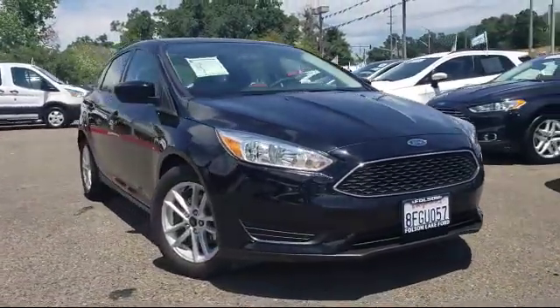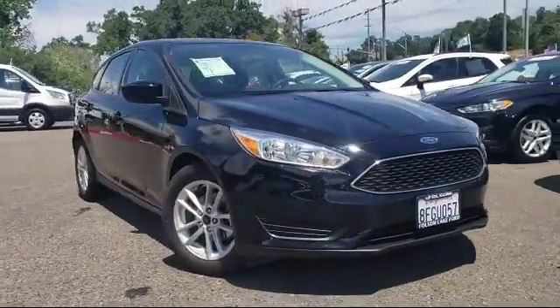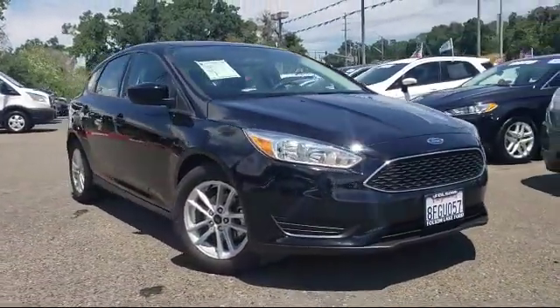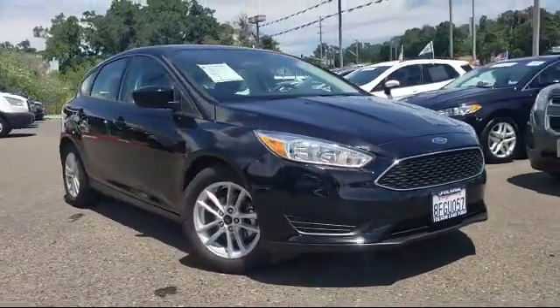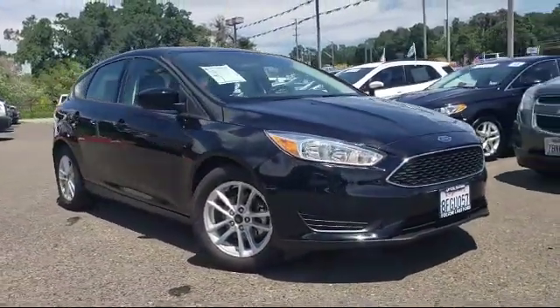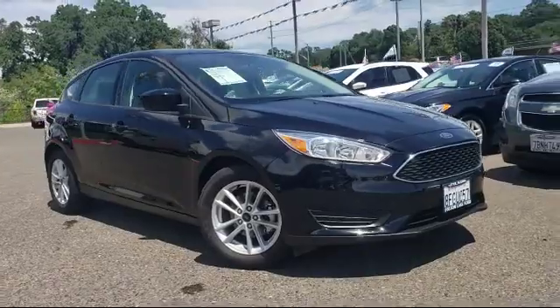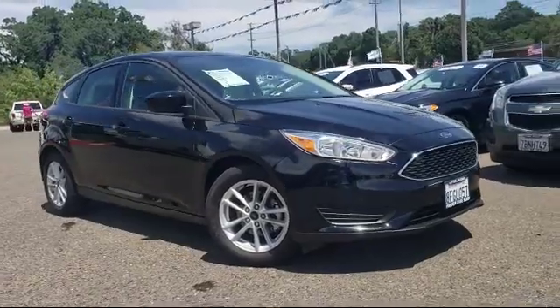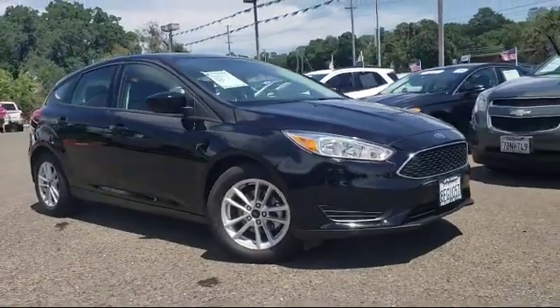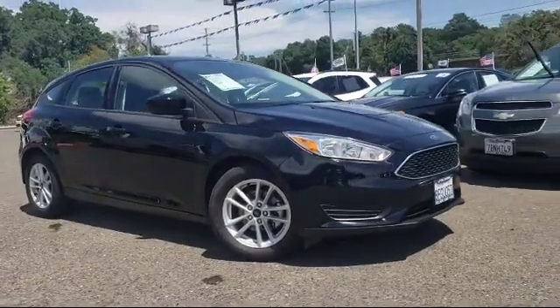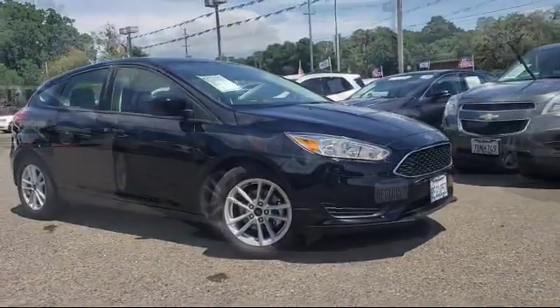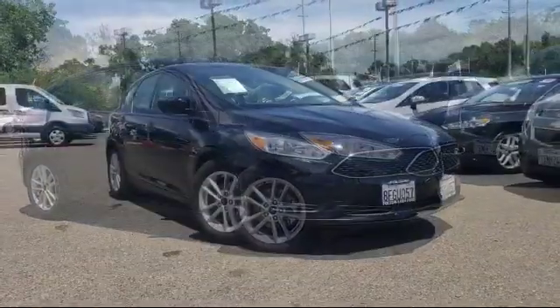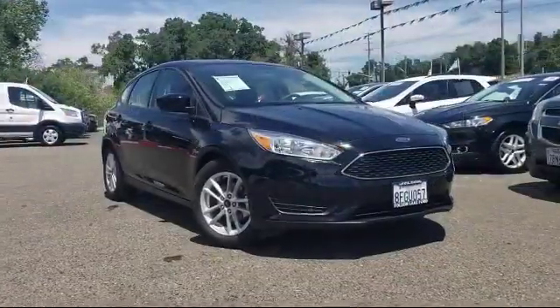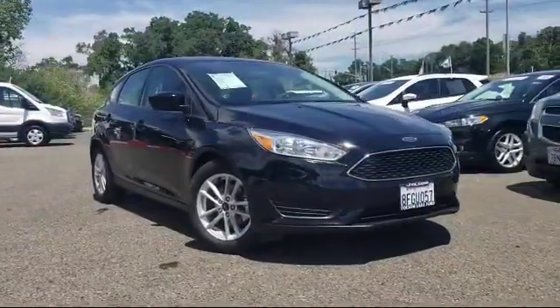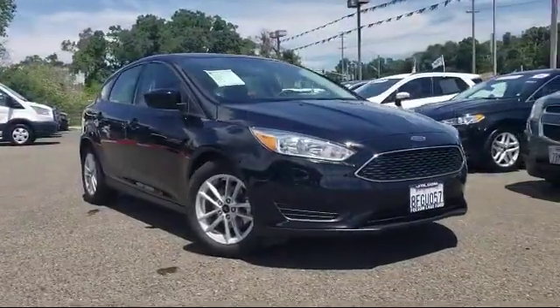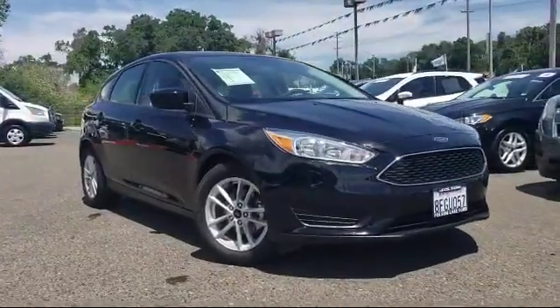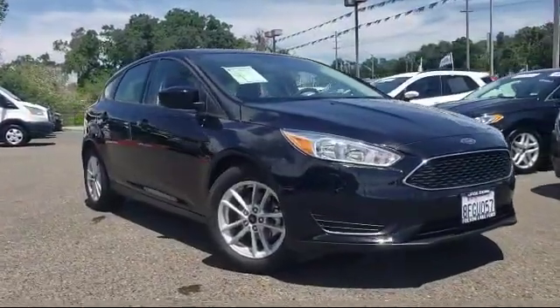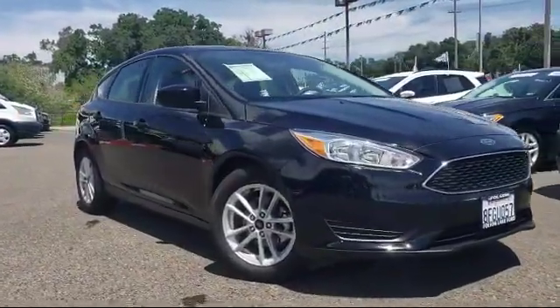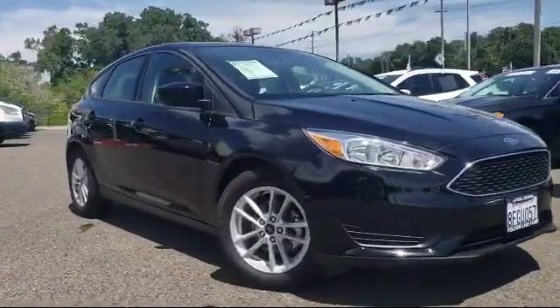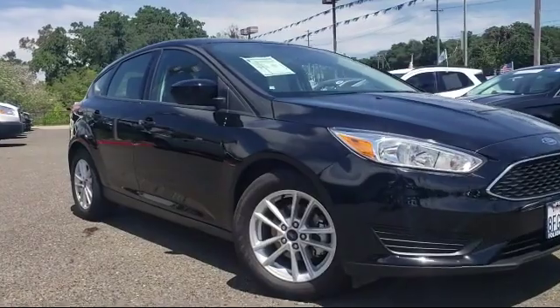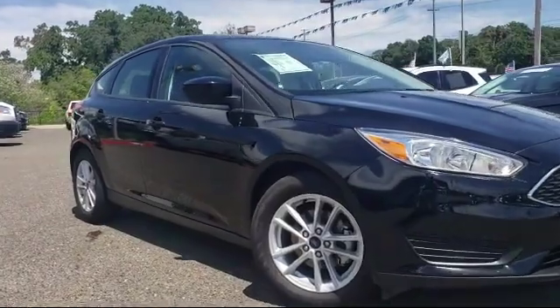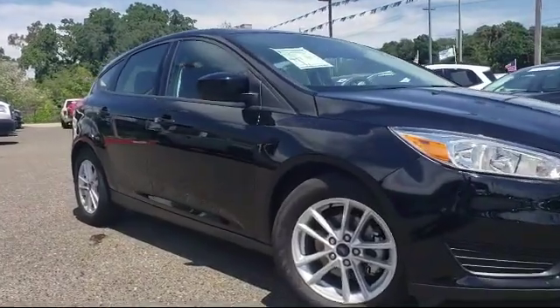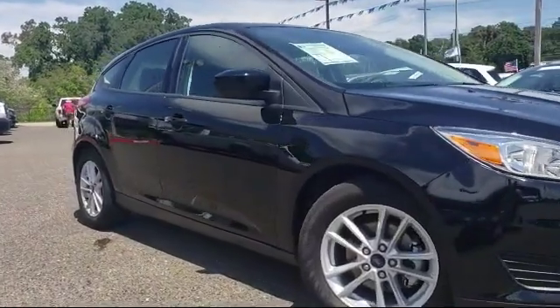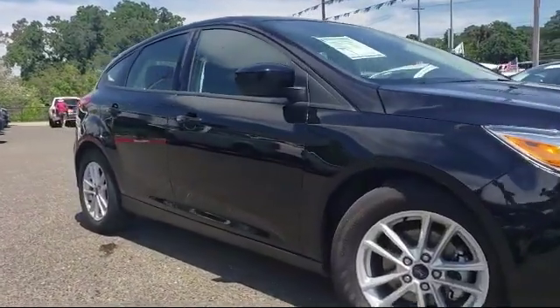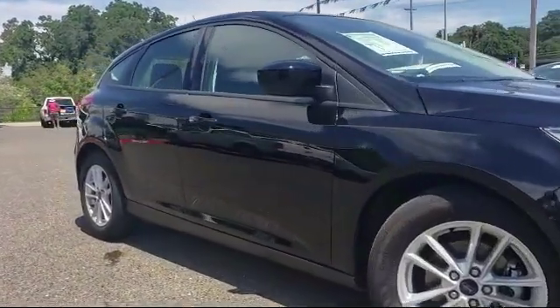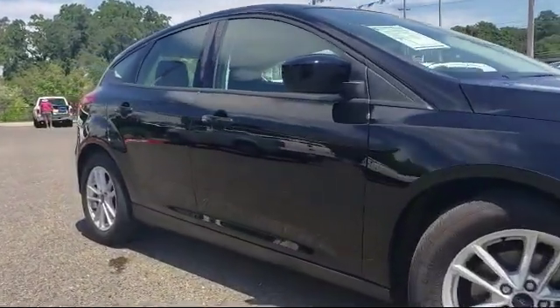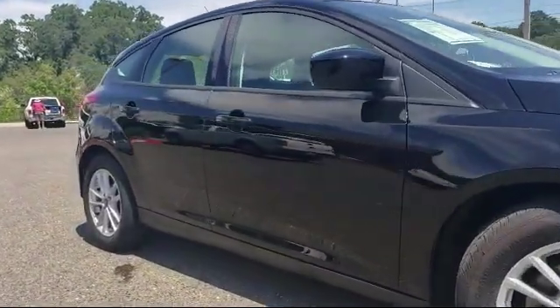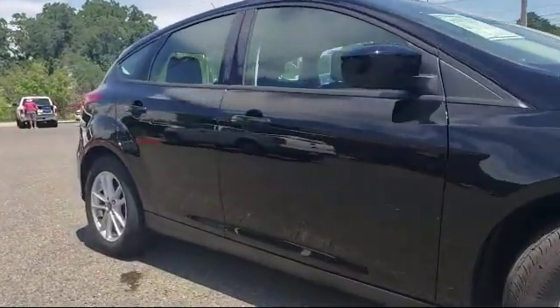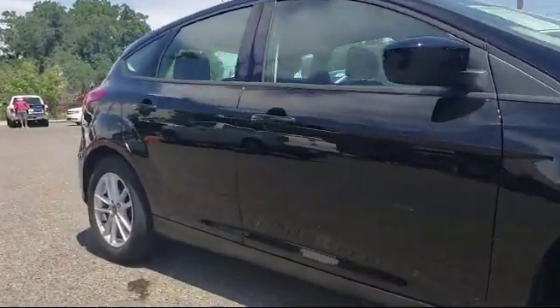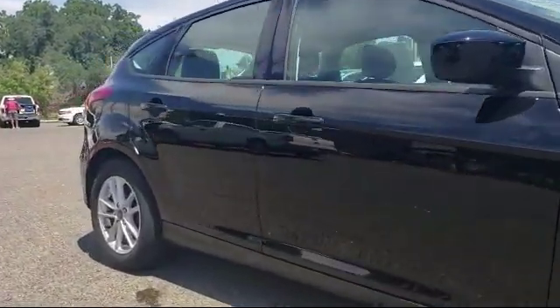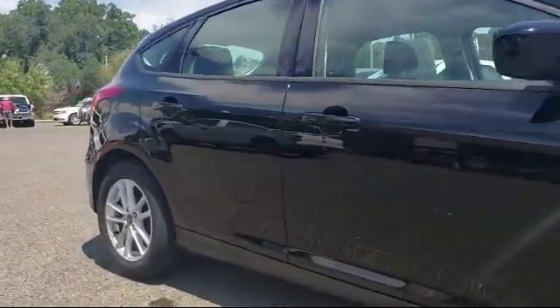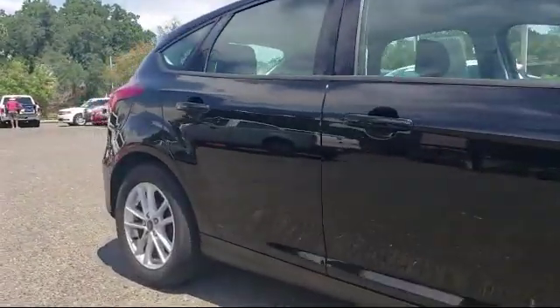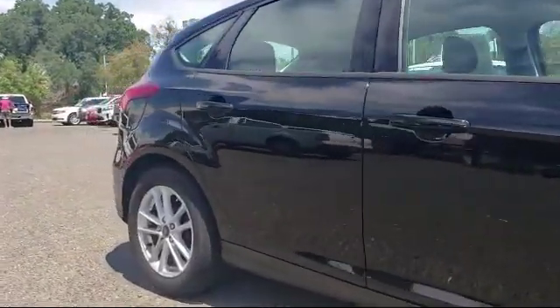It comes equipped with rear spoiler, tire pressure monitoring system, alloy wheels, keyless entry, rear view camera, Sirius XM satellite radio, and air conditioning.